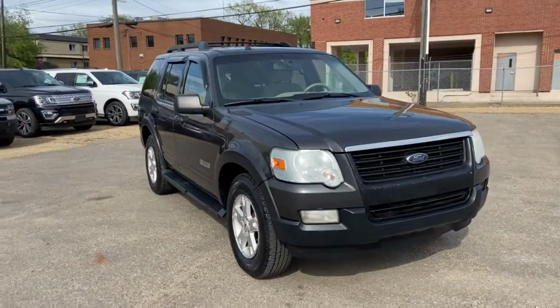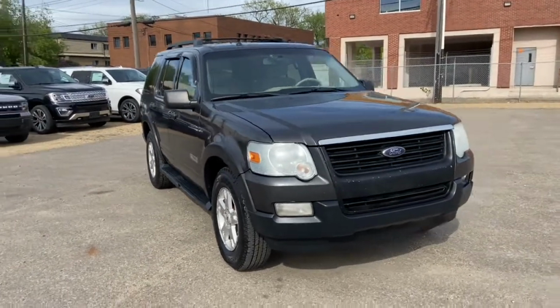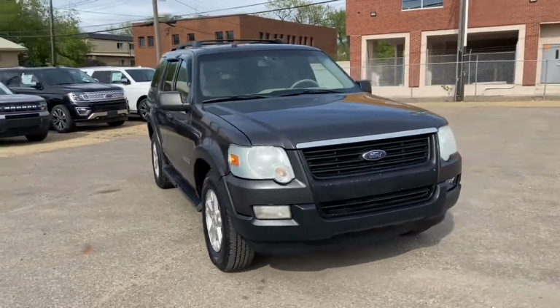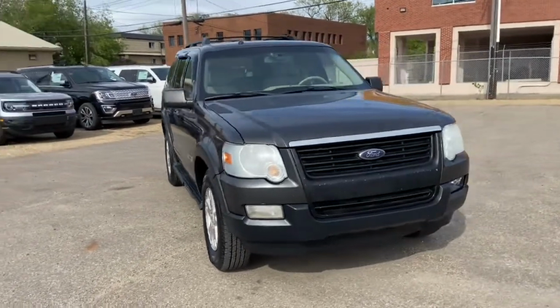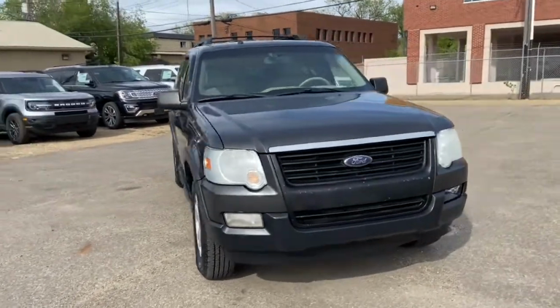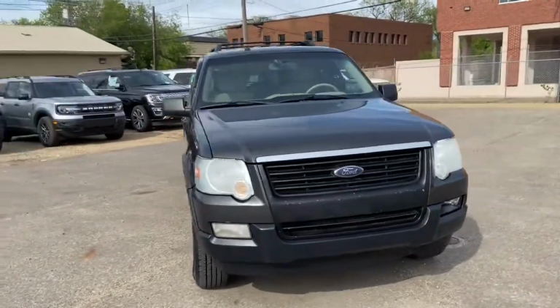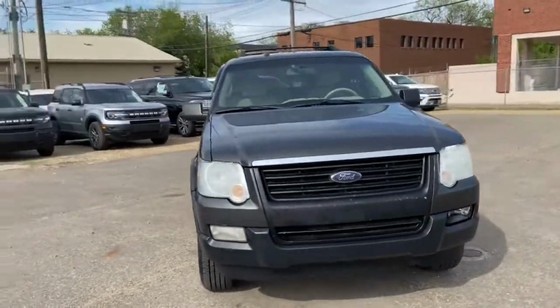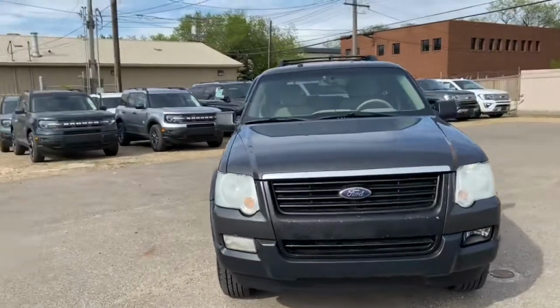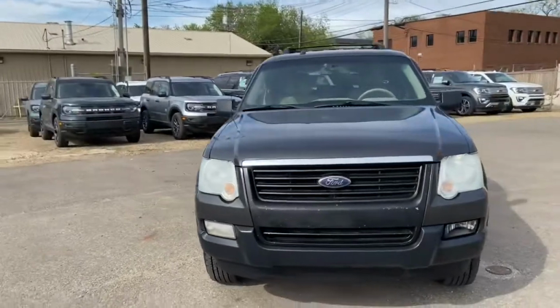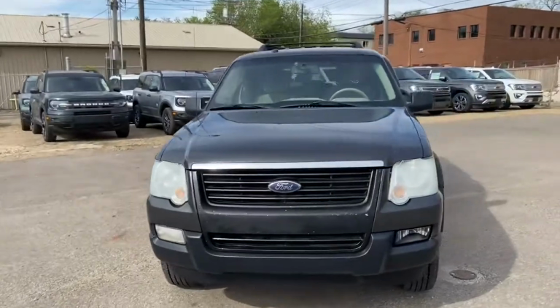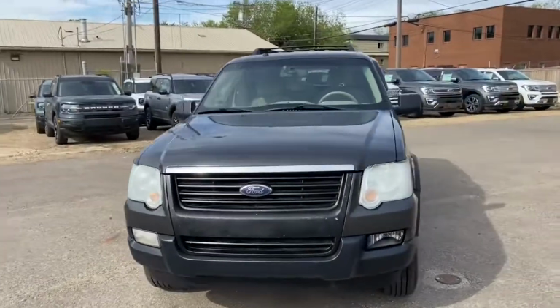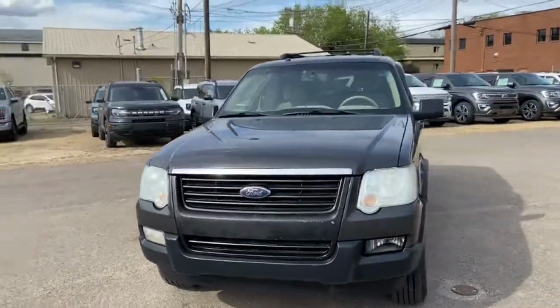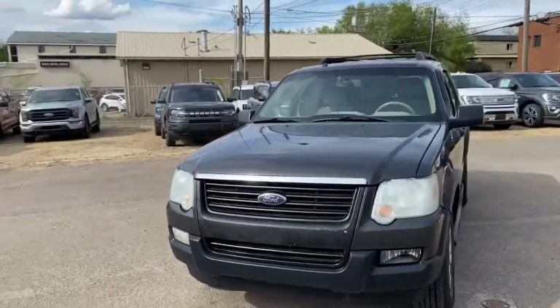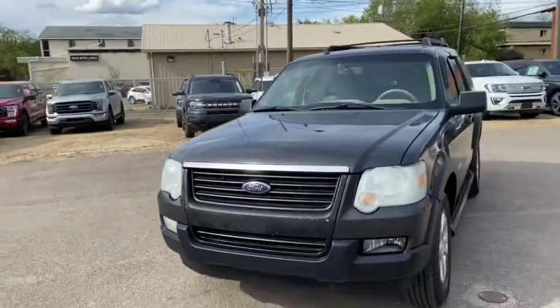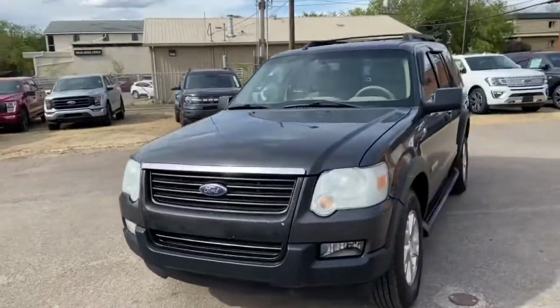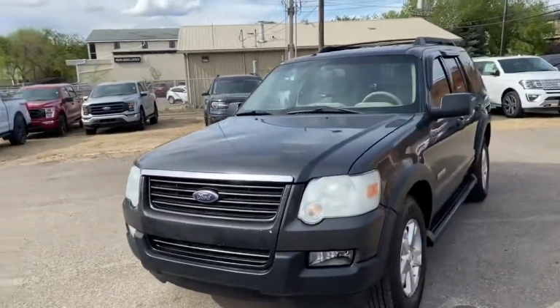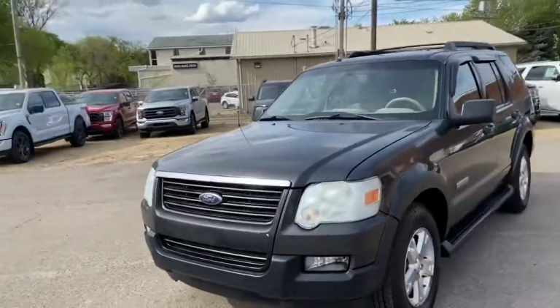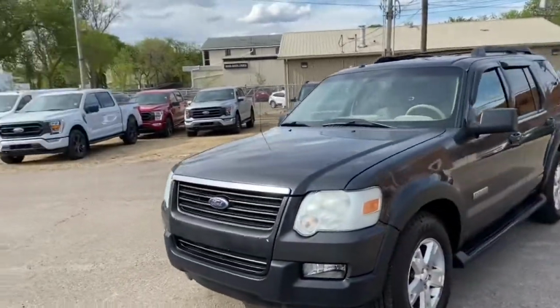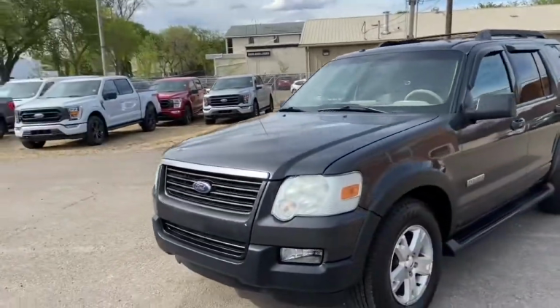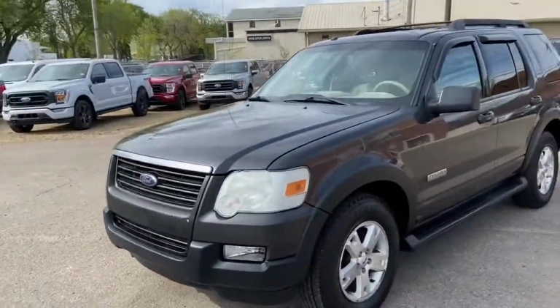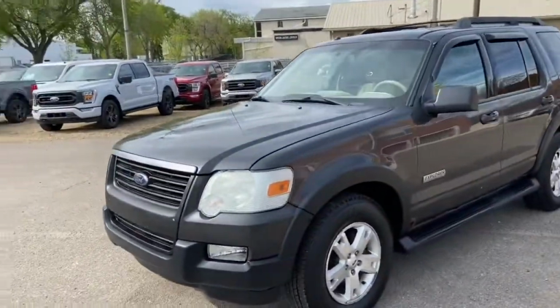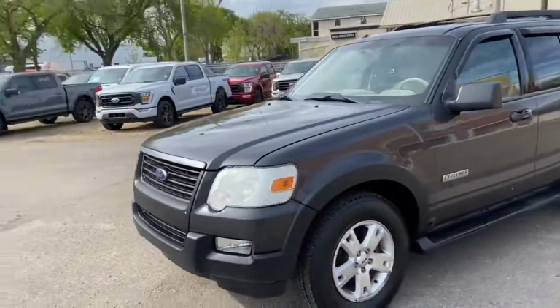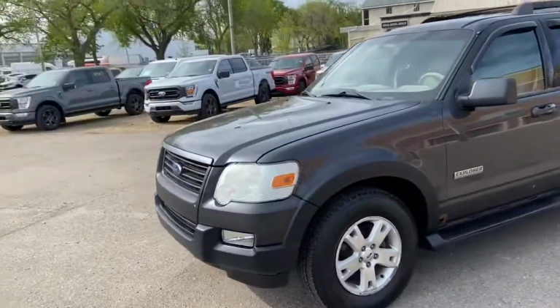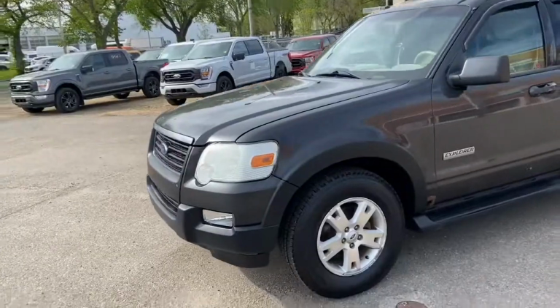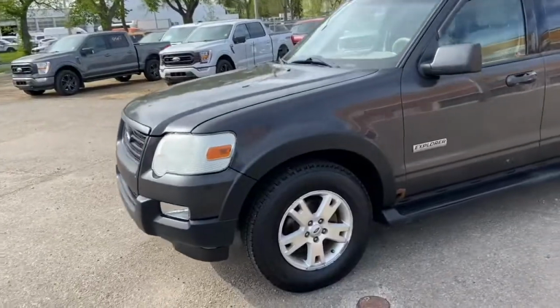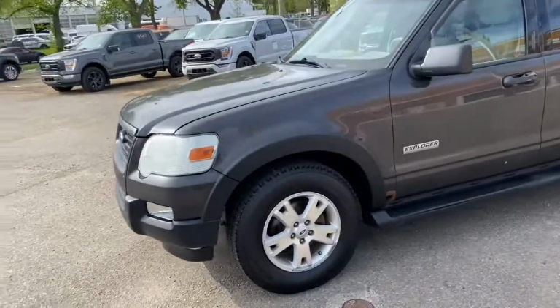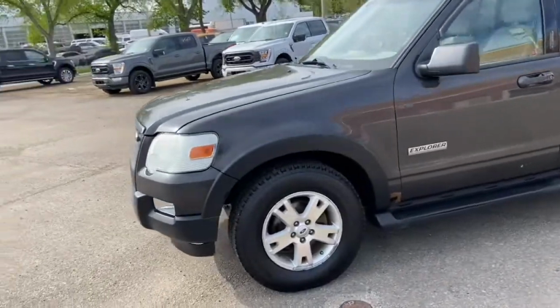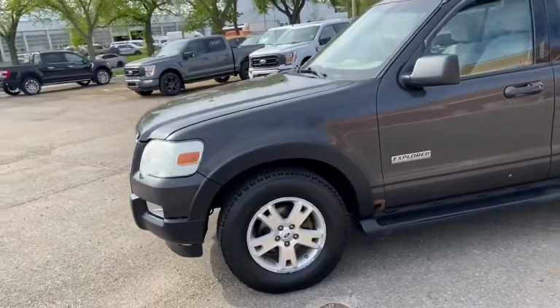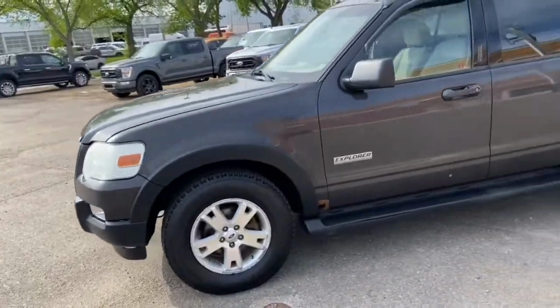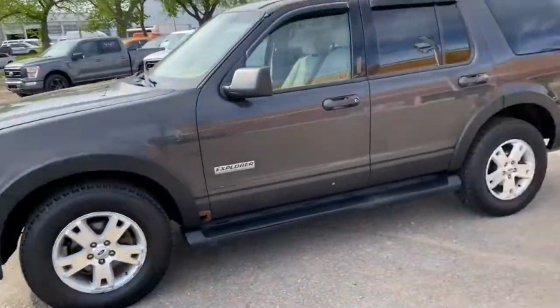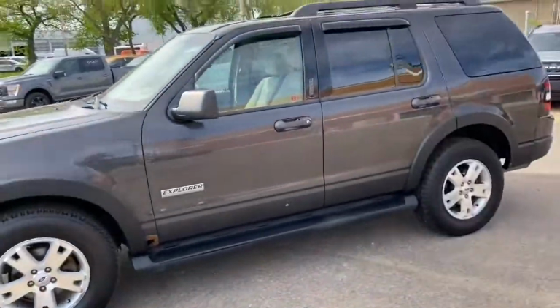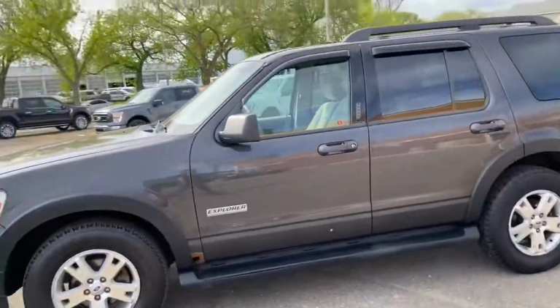This Explorer has a 4.0-litre V6 engine with automatic transmission and four-wheel drive. On this SUV you have halogen headlights with fog lamps, alloy wheels, and running boards.